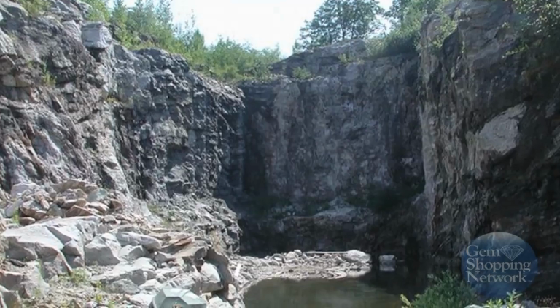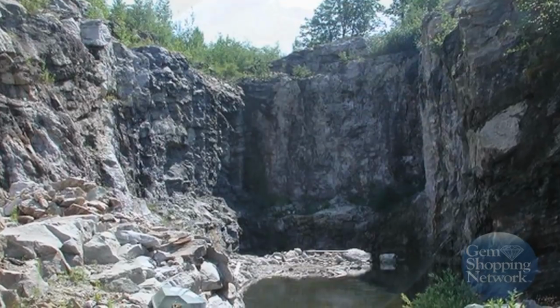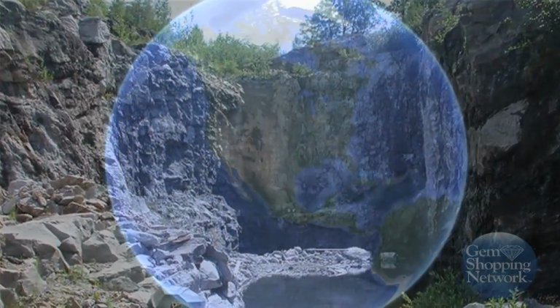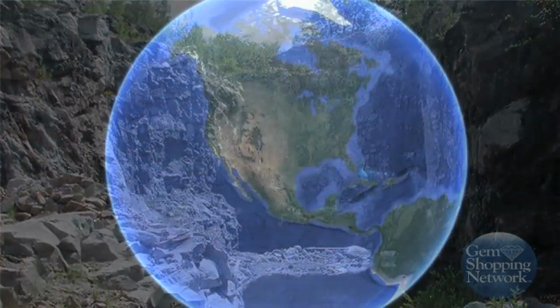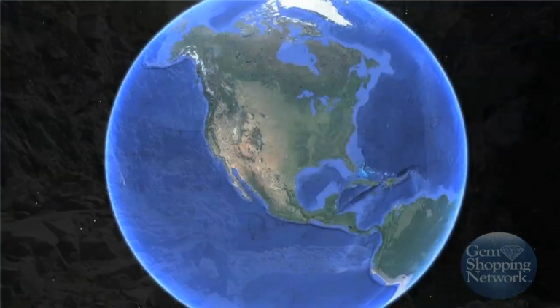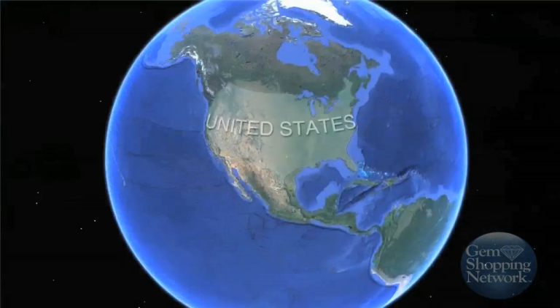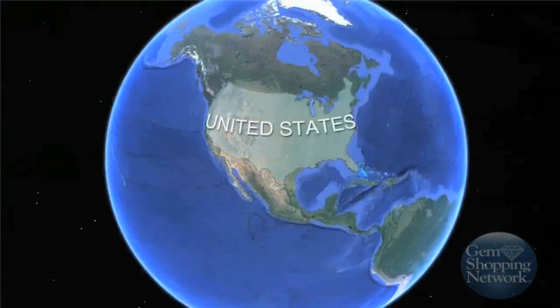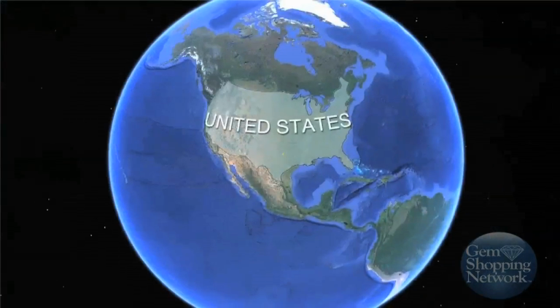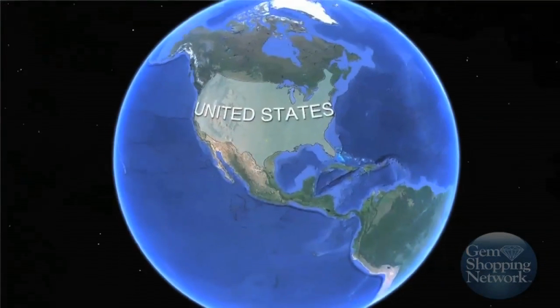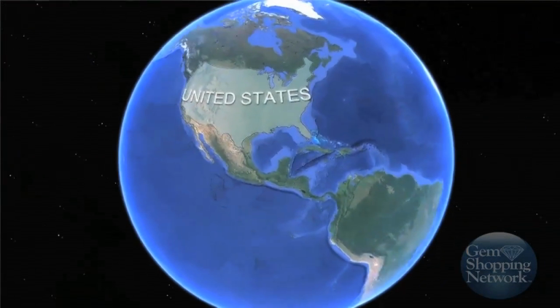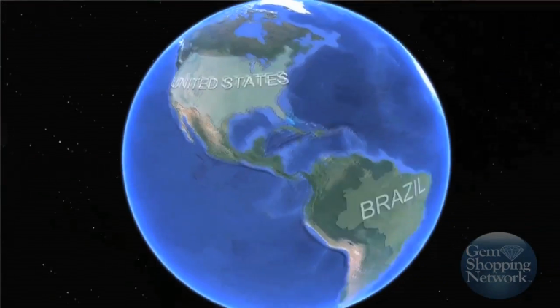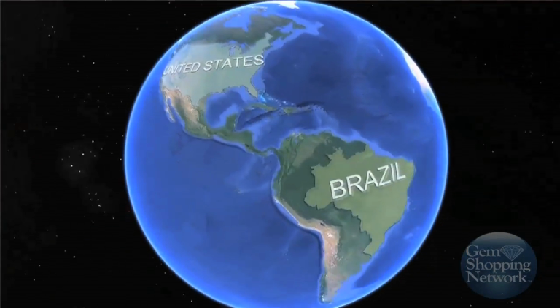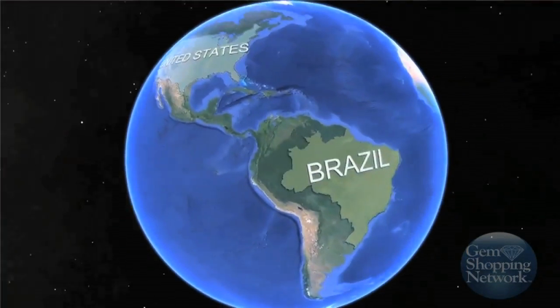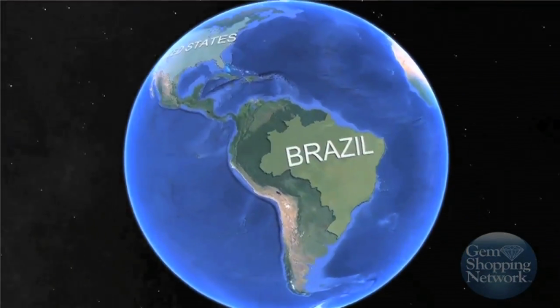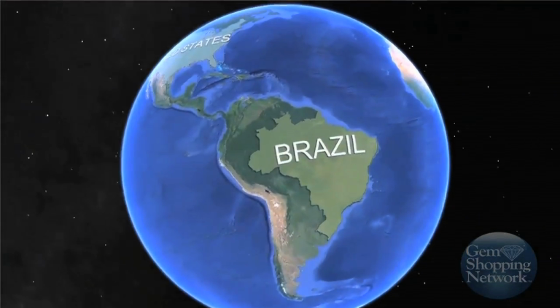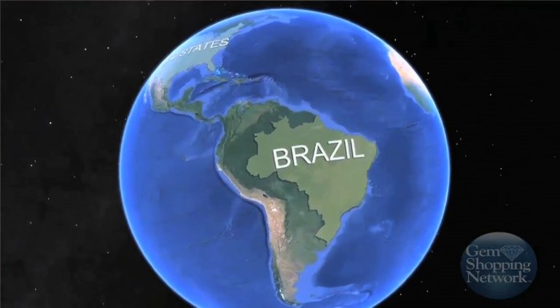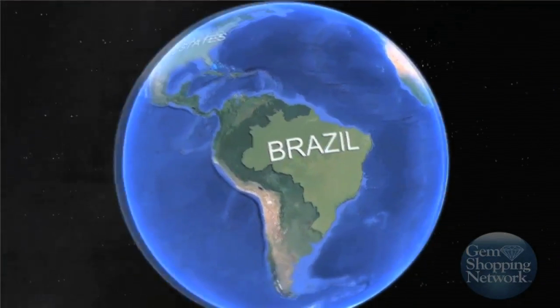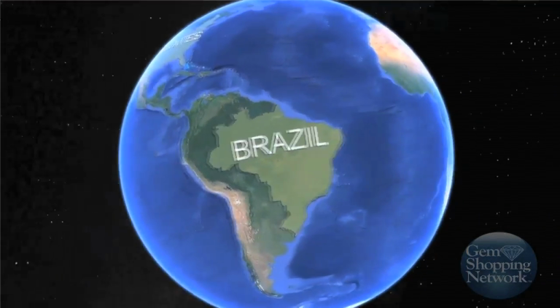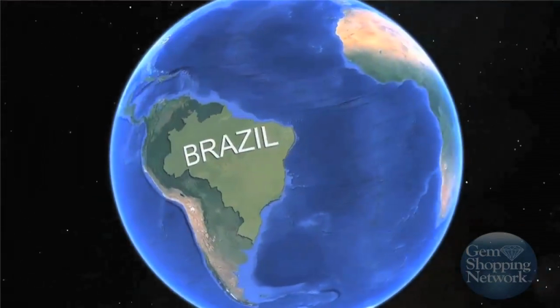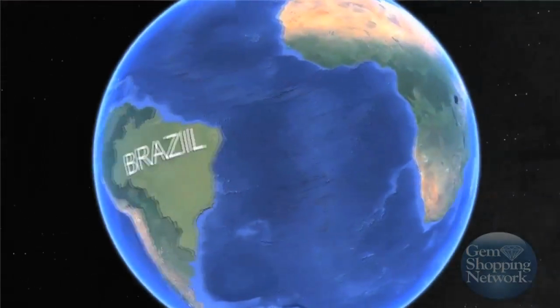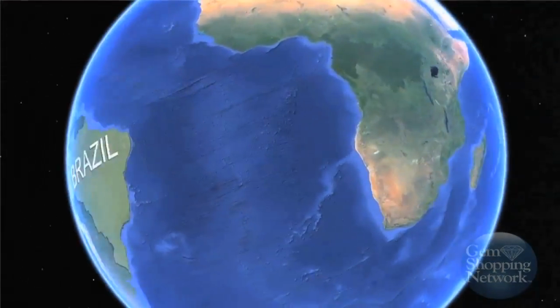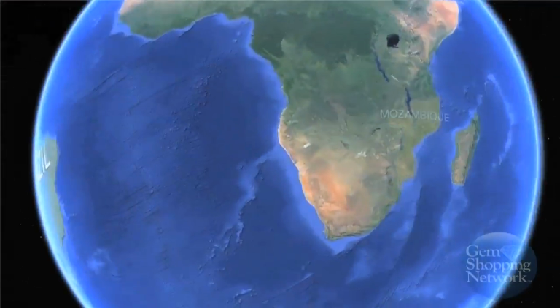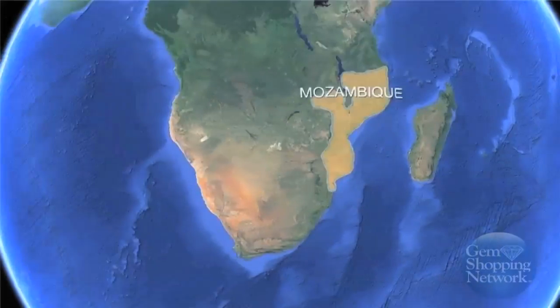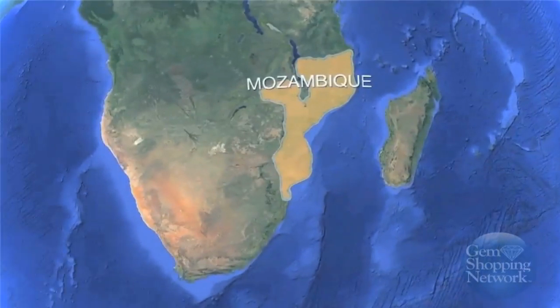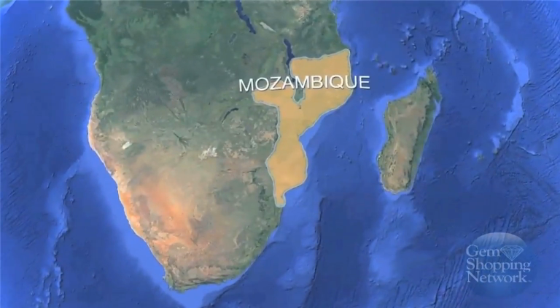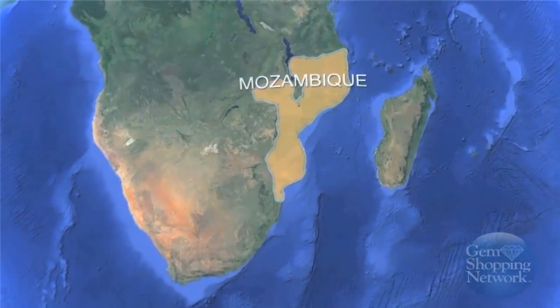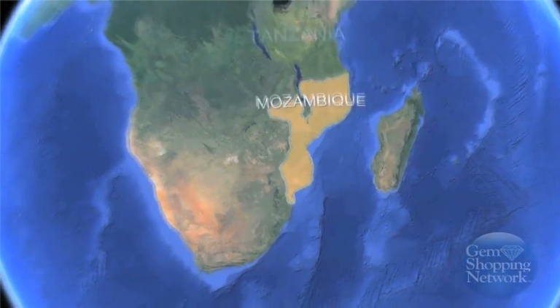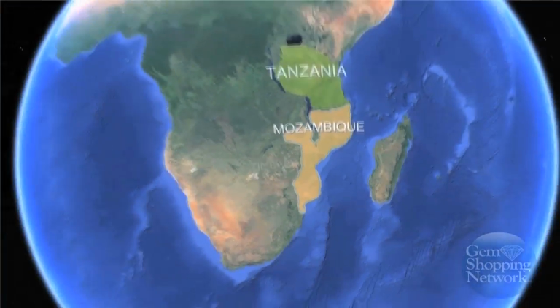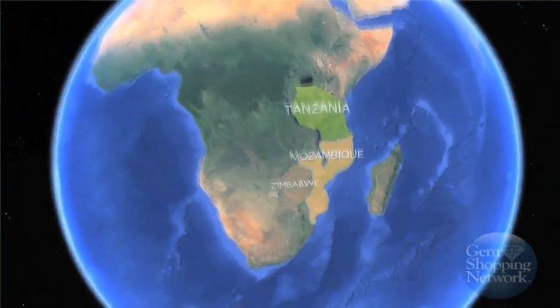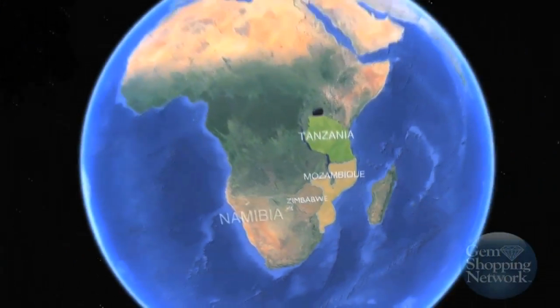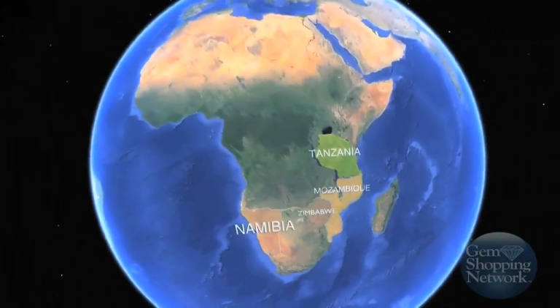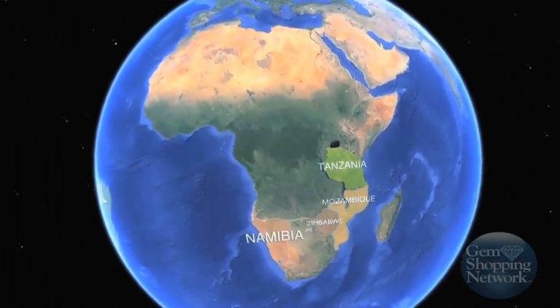Along with America, significant tourmaline deposits can also be found in Brazil, Mozambique, and several other African countries.